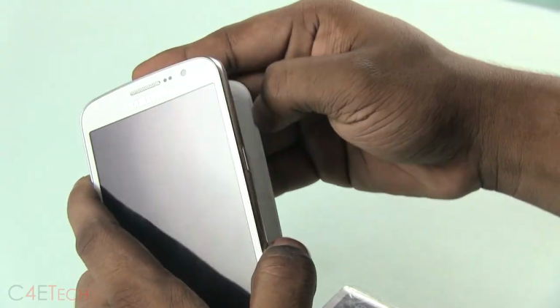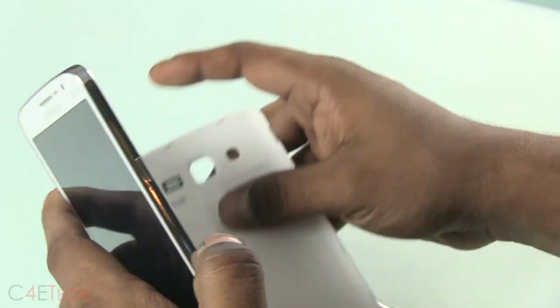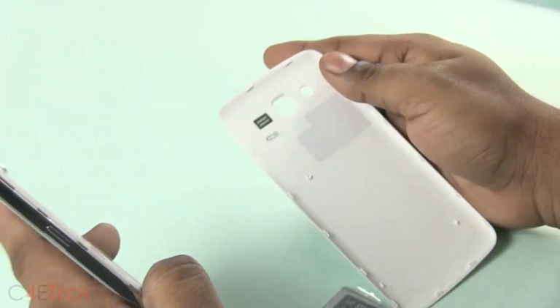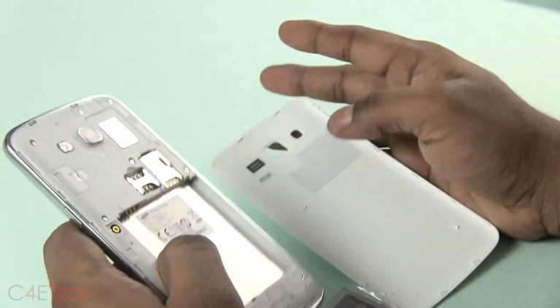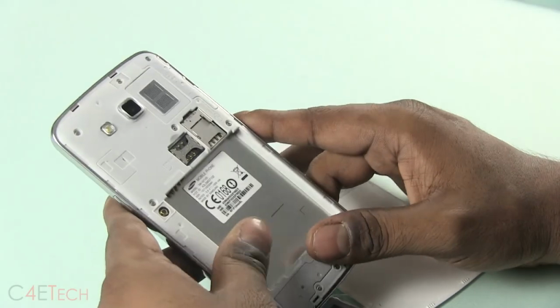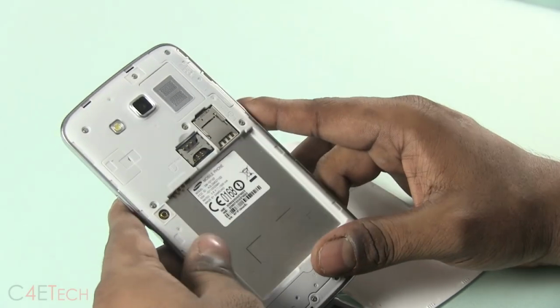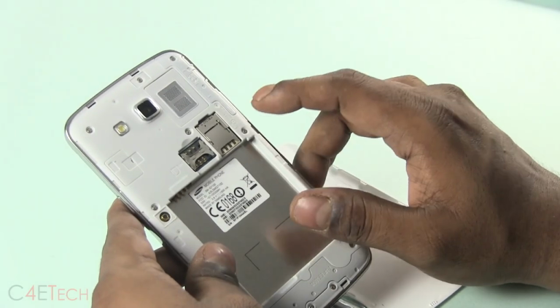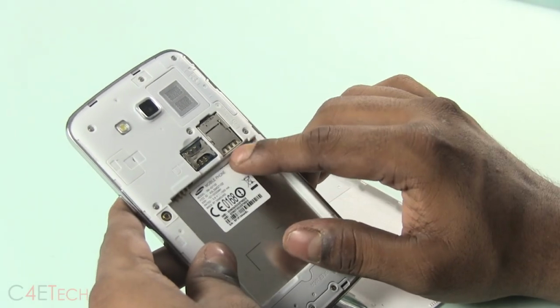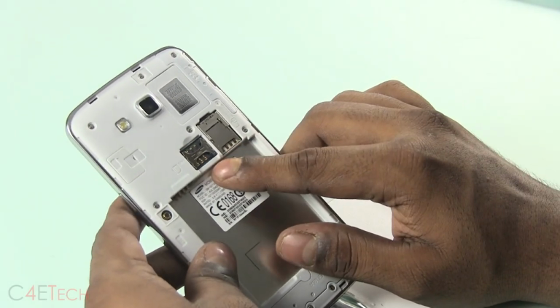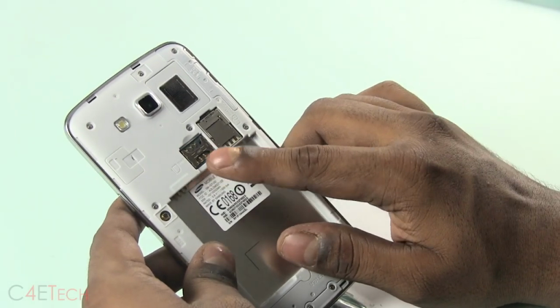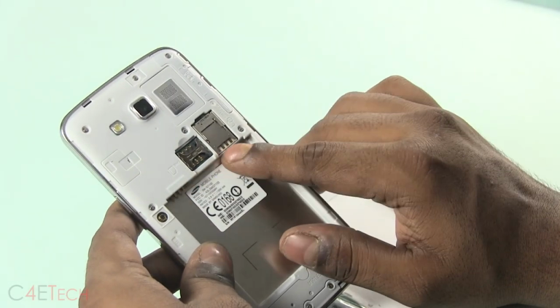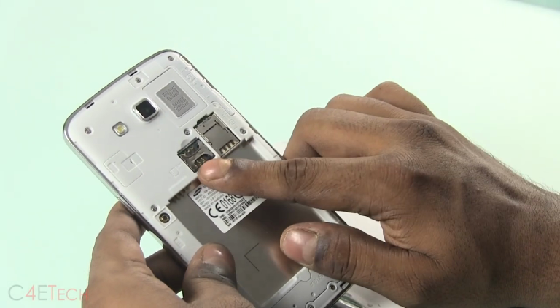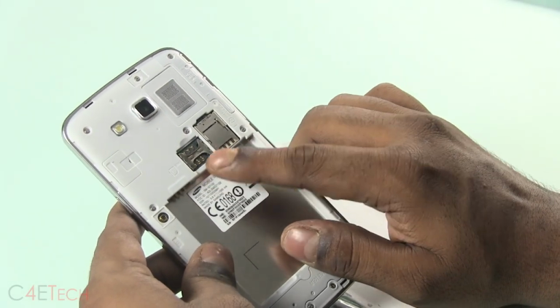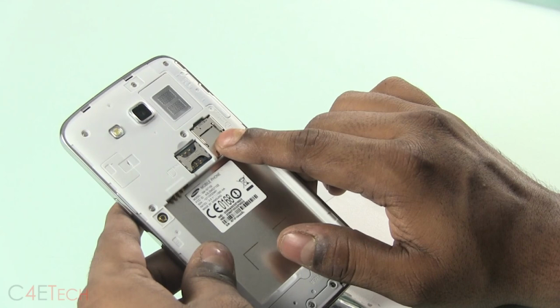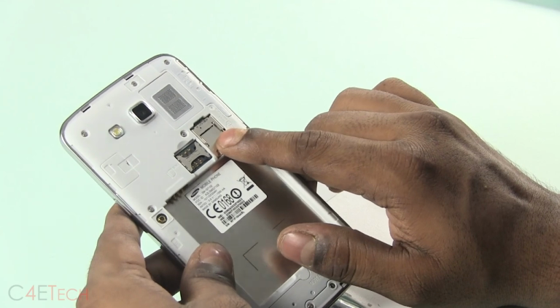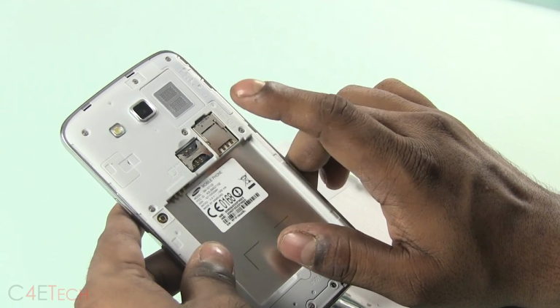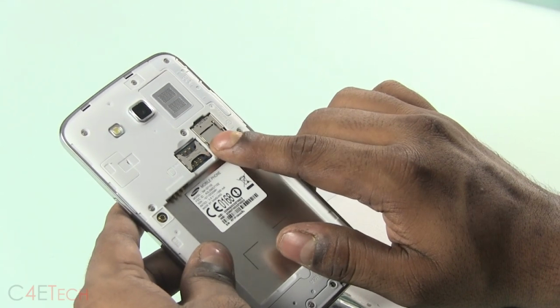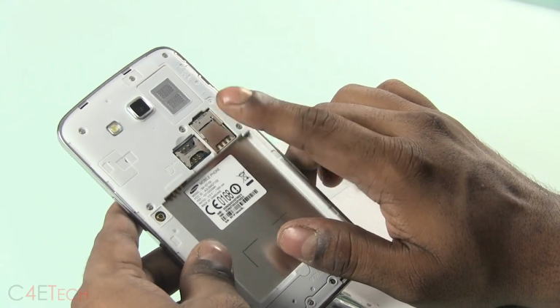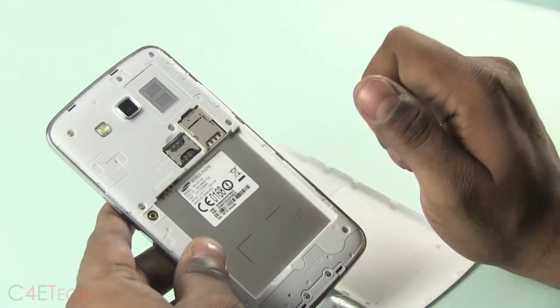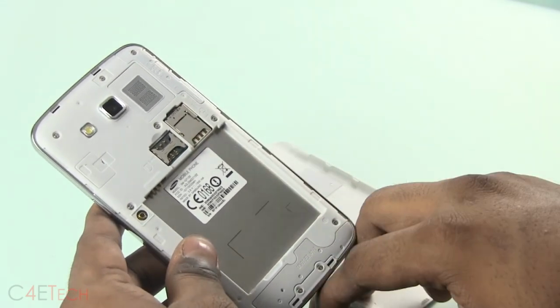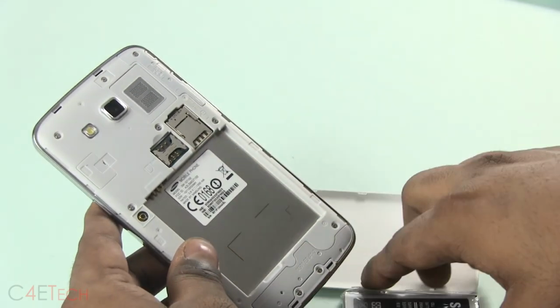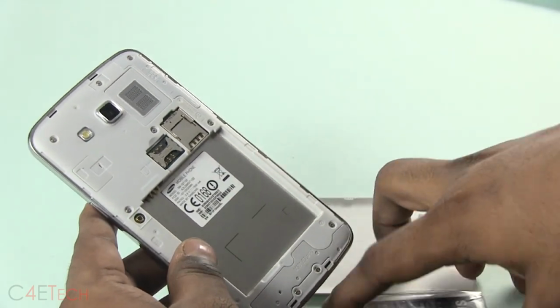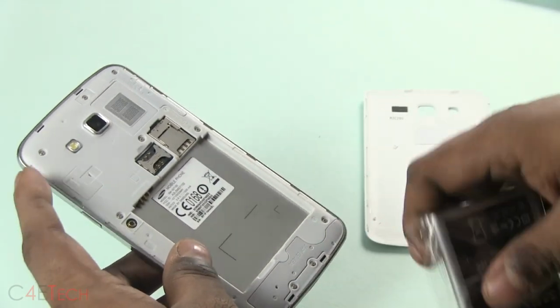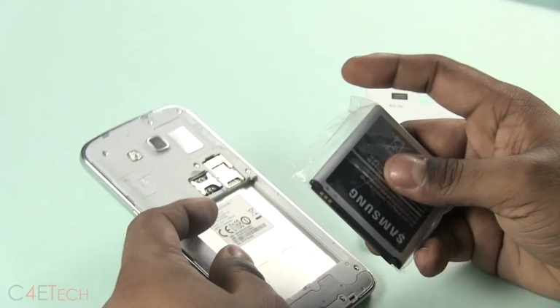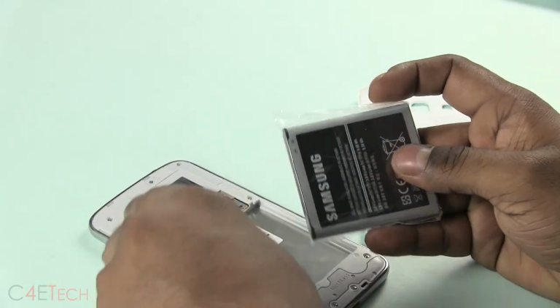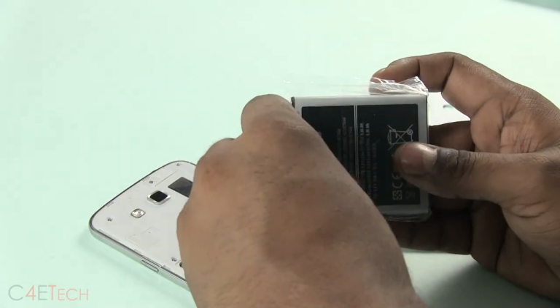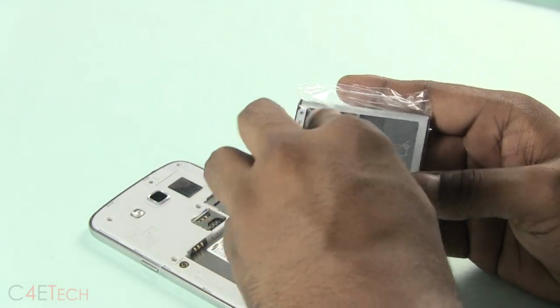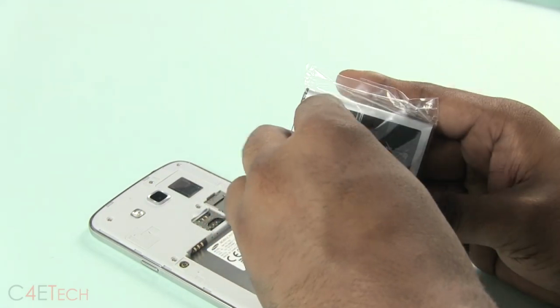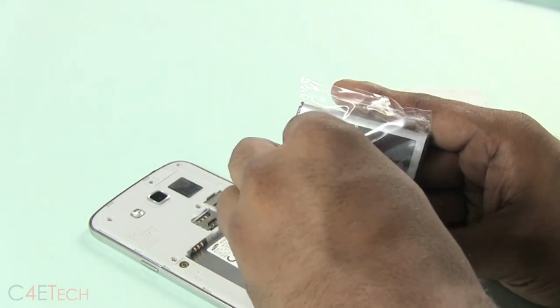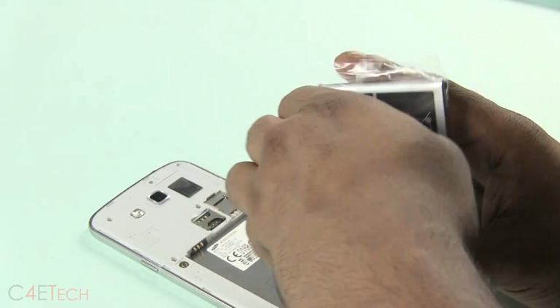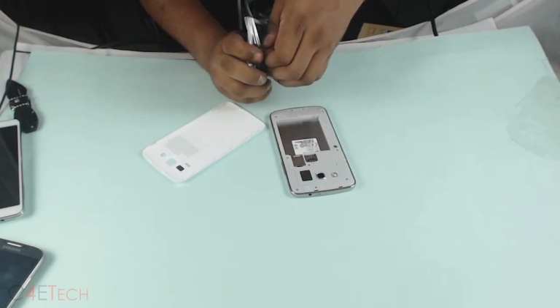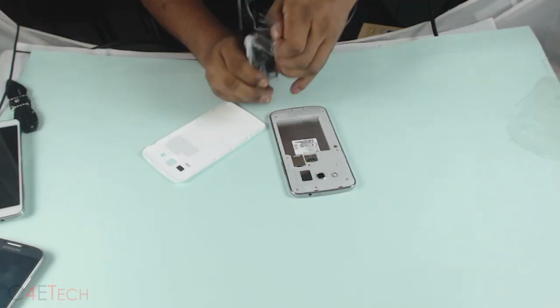Let's open up the back. Inside you've got your dual SIM slots. The microSD card can be stacked on top of your primary SIM slot. Let's quickly open the battery and pop it in.